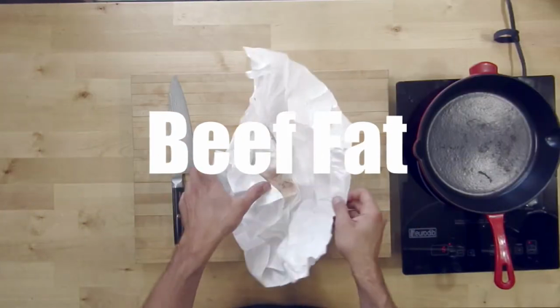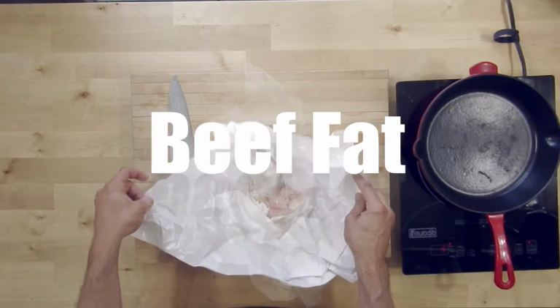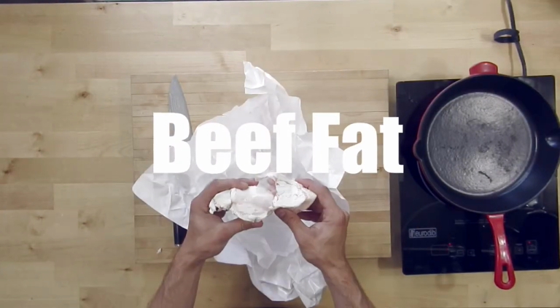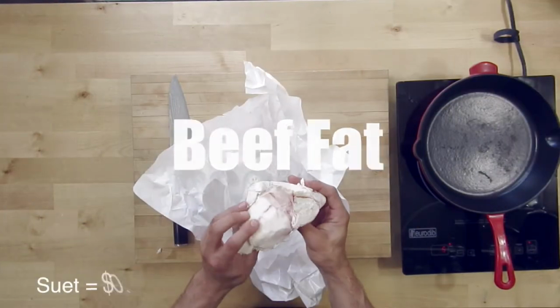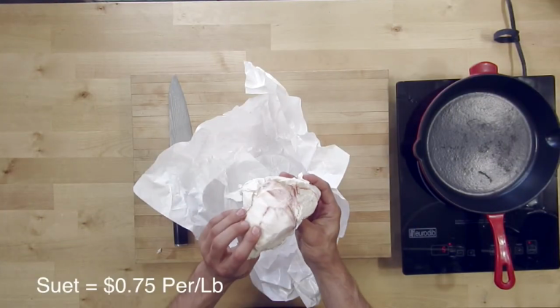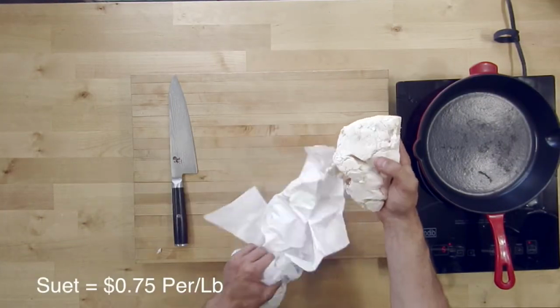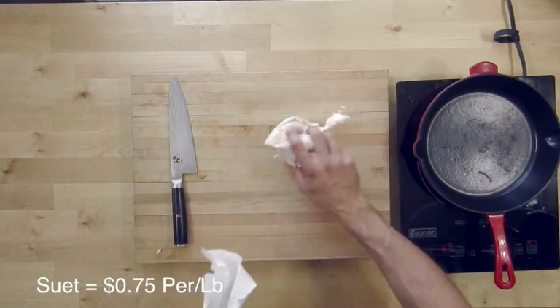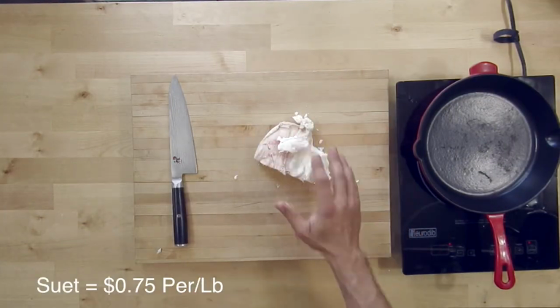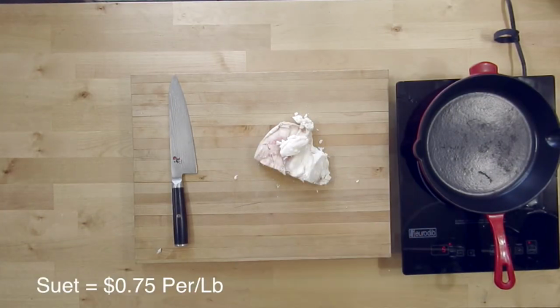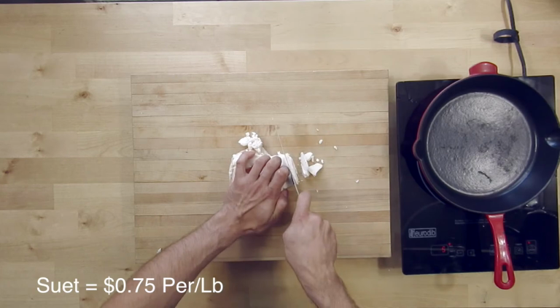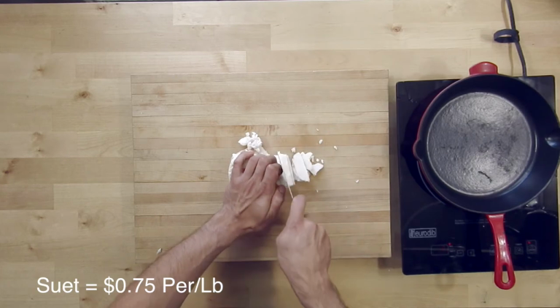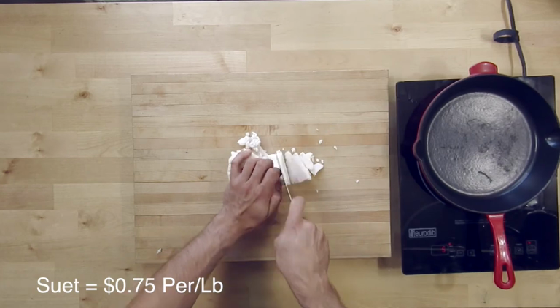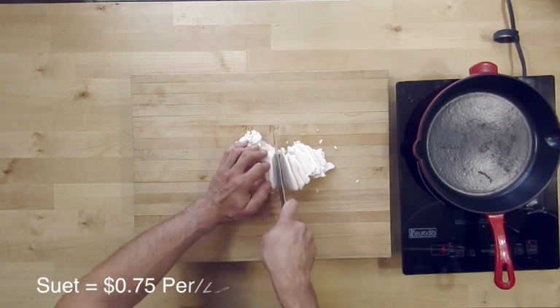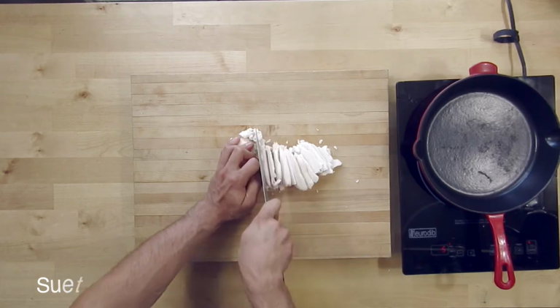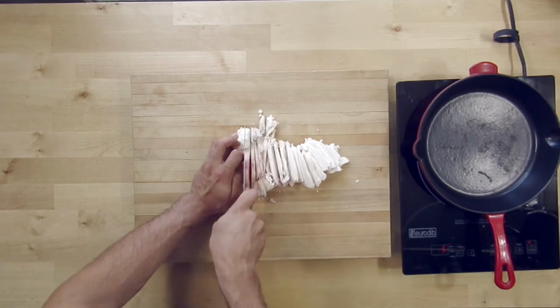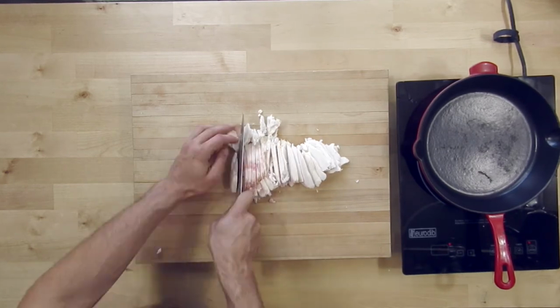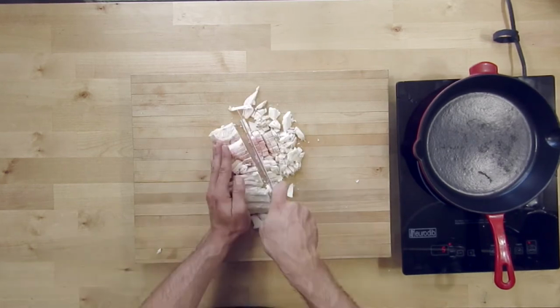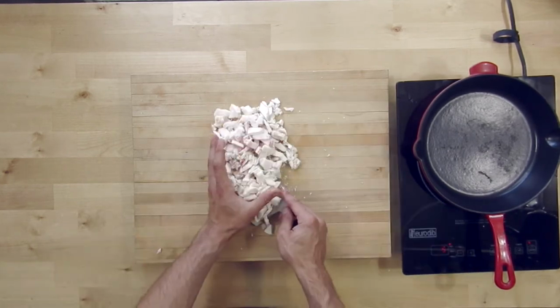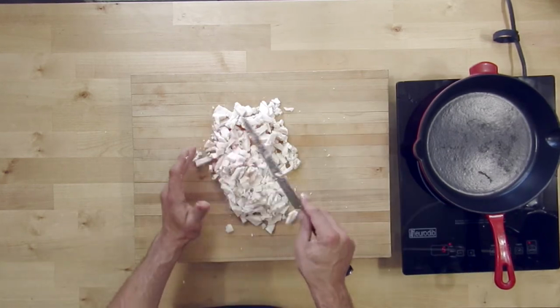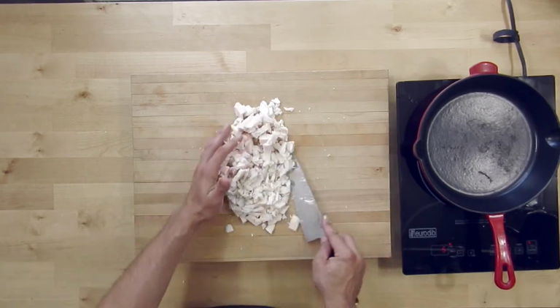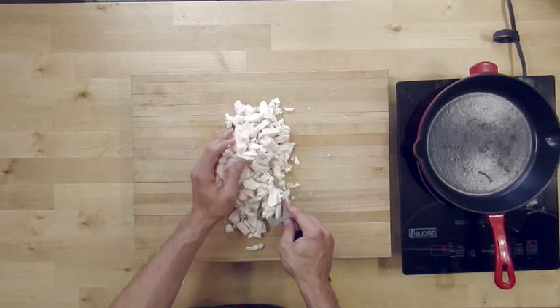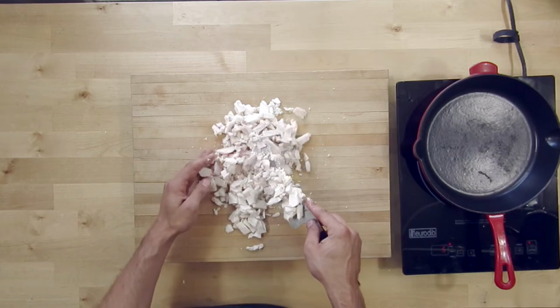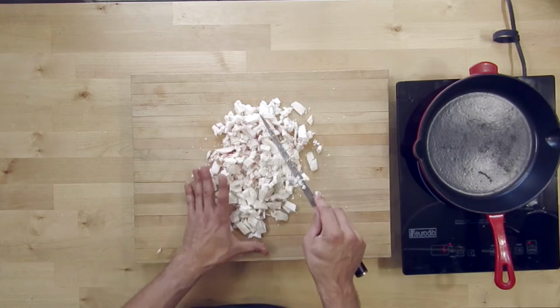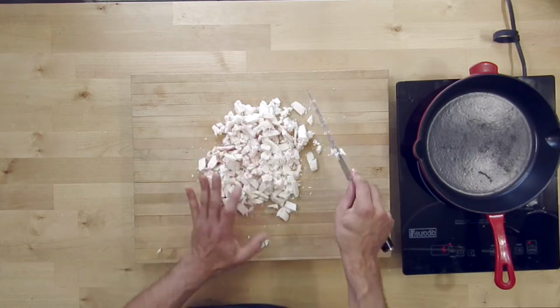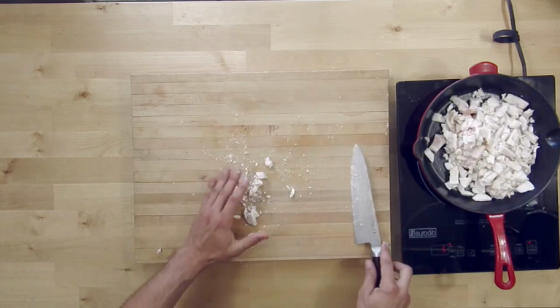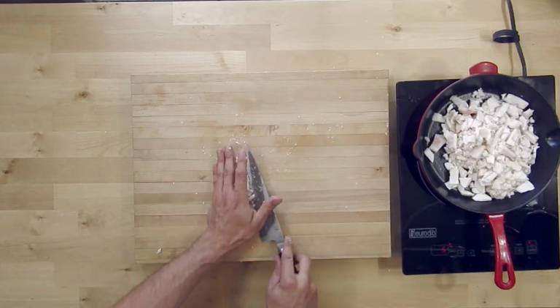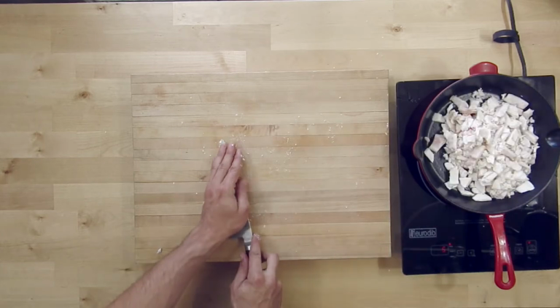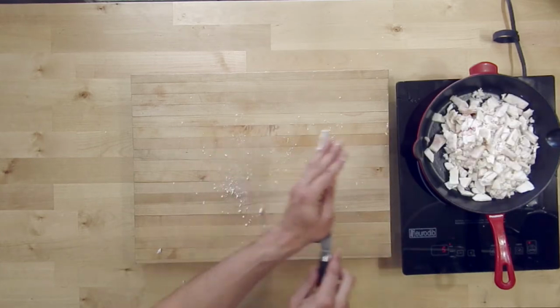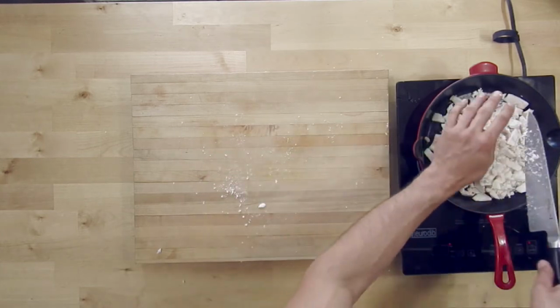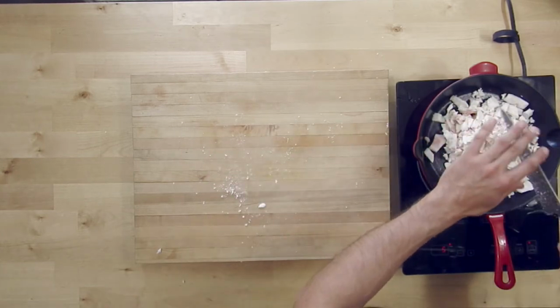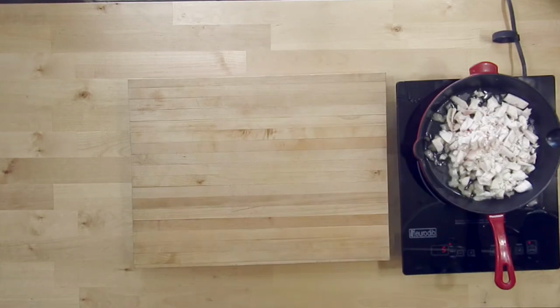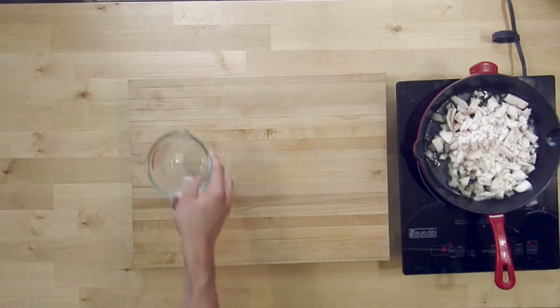For this liver pâté, we're going to be adding a ton of fat, and we want to use a really high quality fat. It's a beef fat — specifically the fat around the kidneys. It doesn't have a lot of flavor, whereas regular beef fat usually has a ton of flavor, and in this case we don't want that.